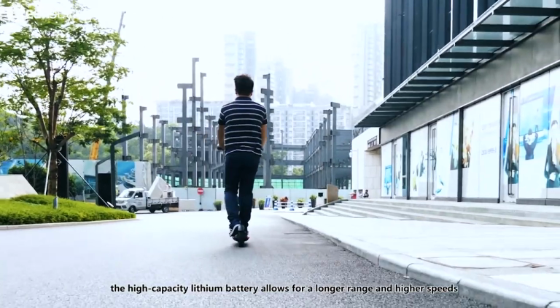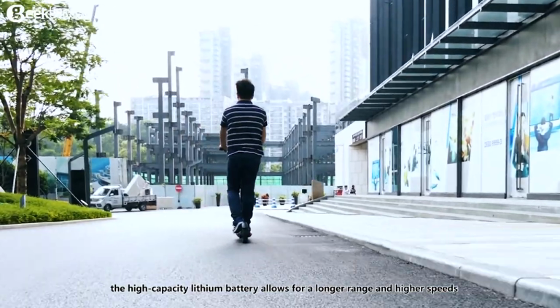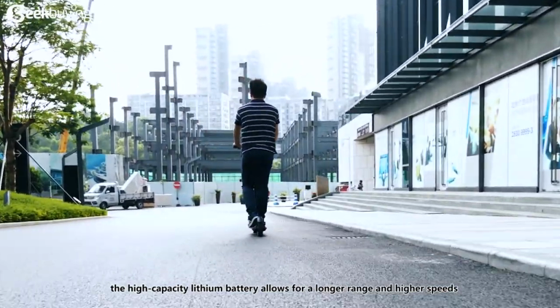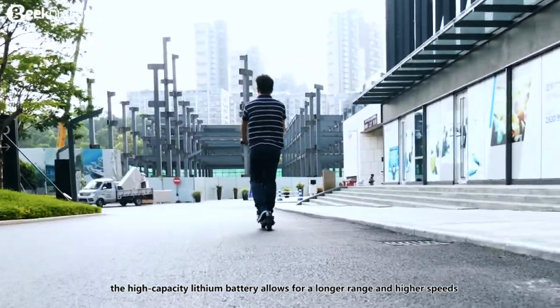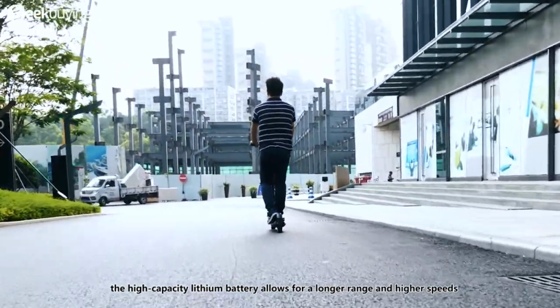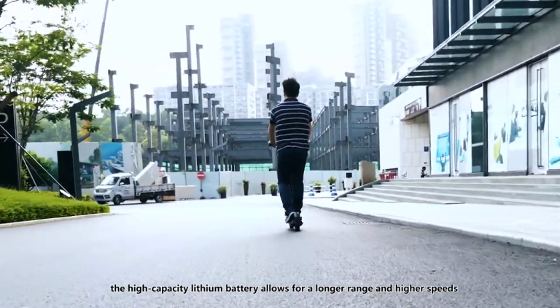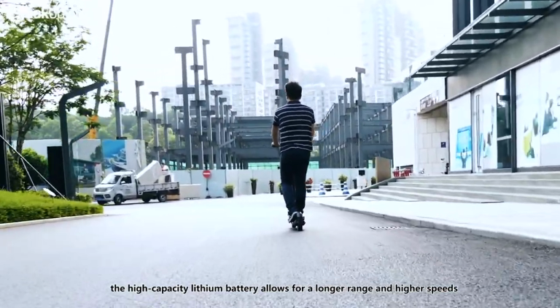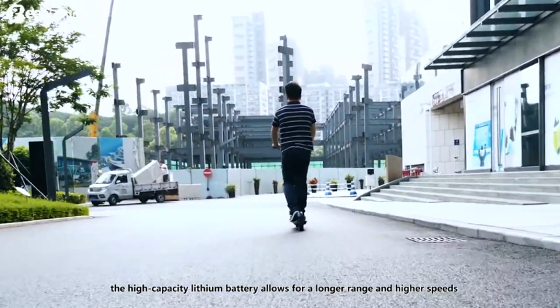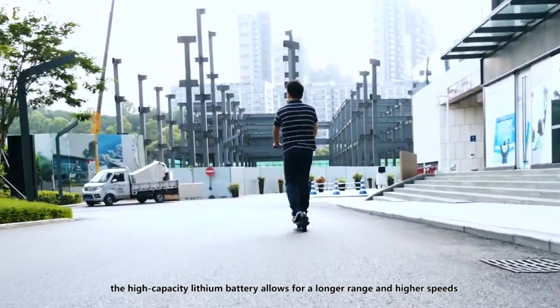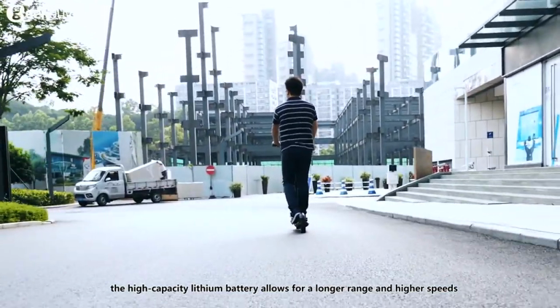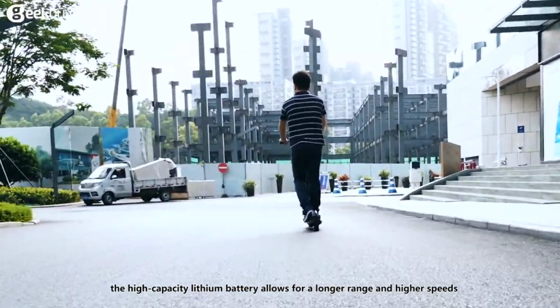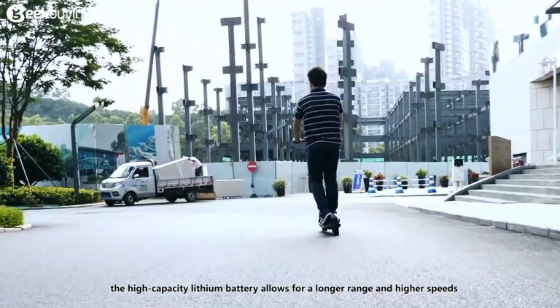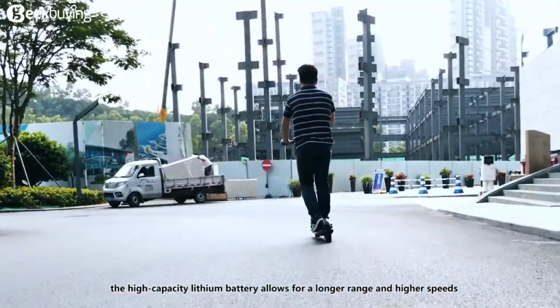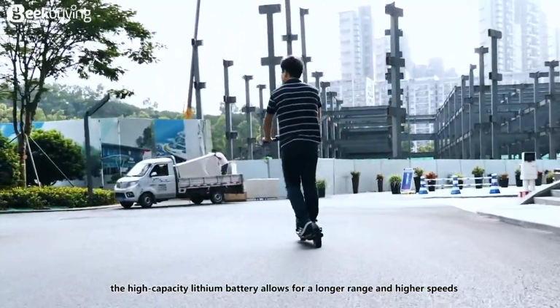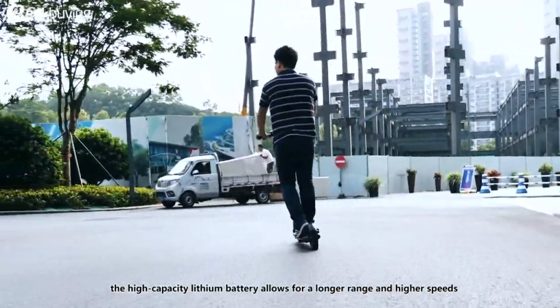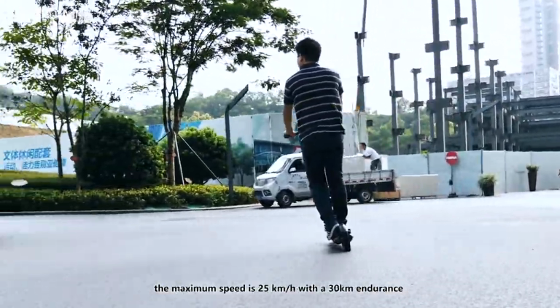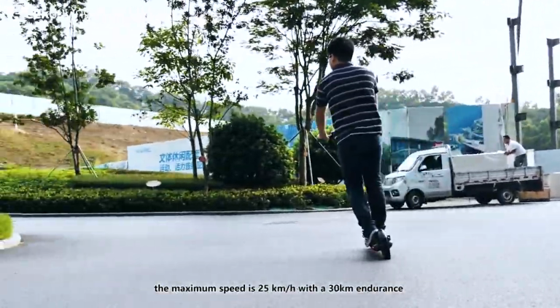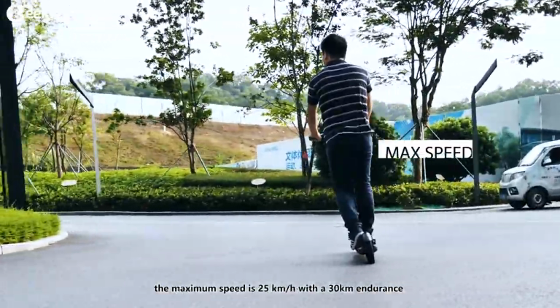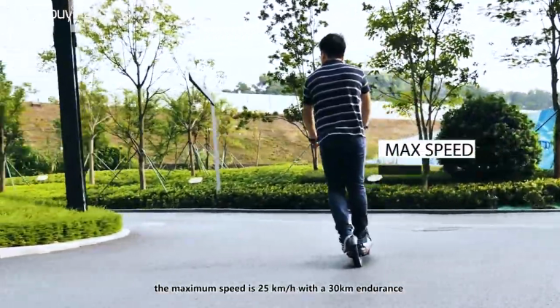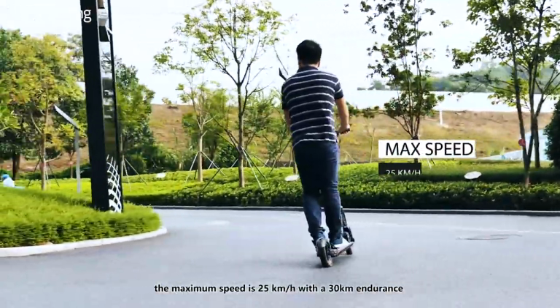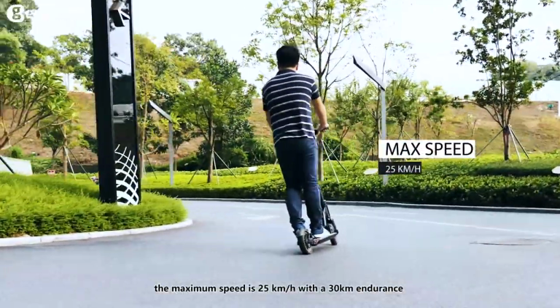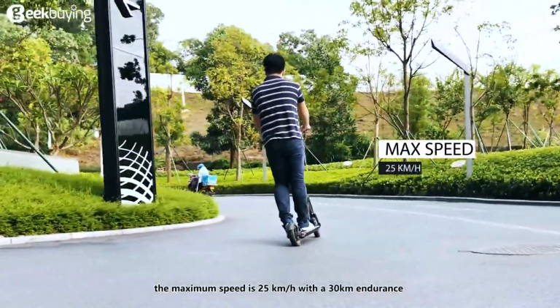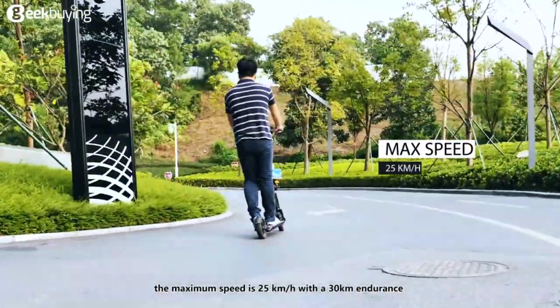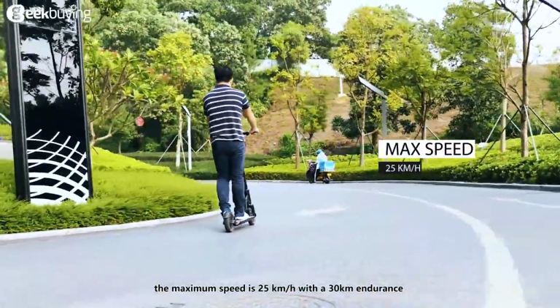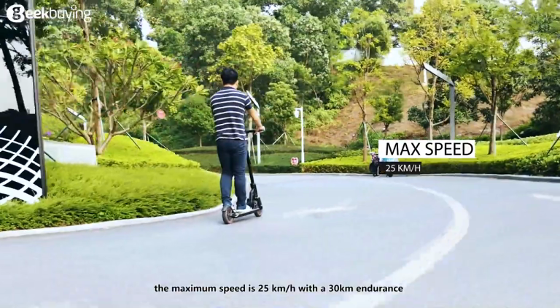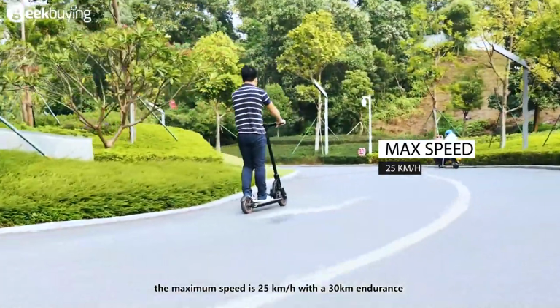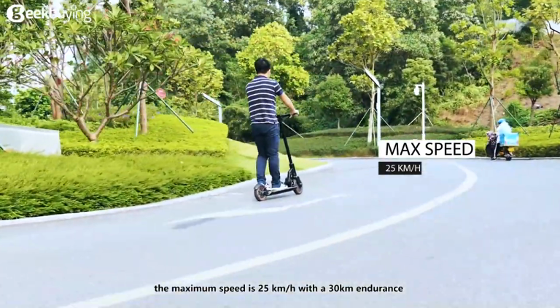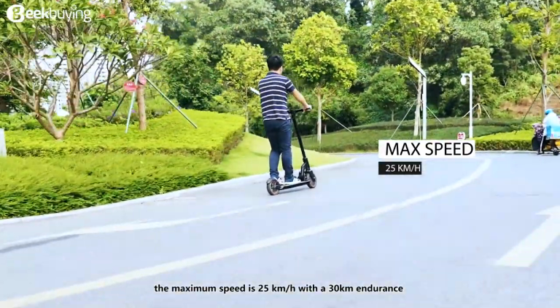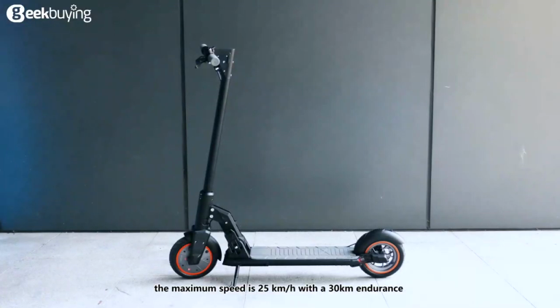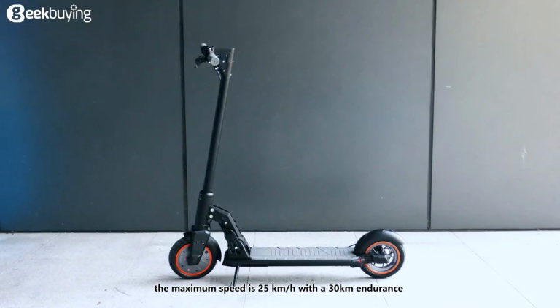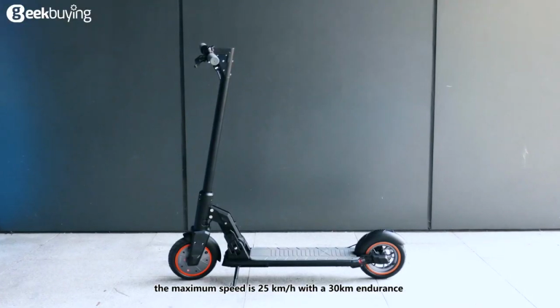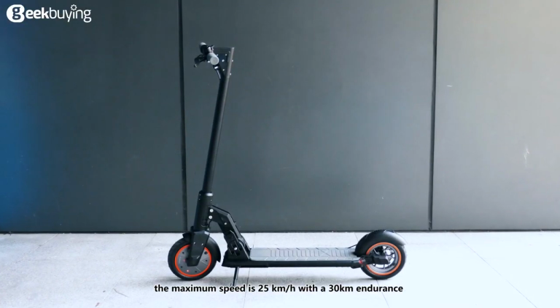The high-capacity lithium battery allows for a longer range and higher speeds. The maximum speed is 25 kilometers per hour with 30 kilometers of endurance.